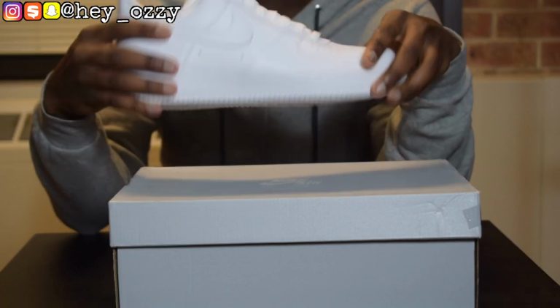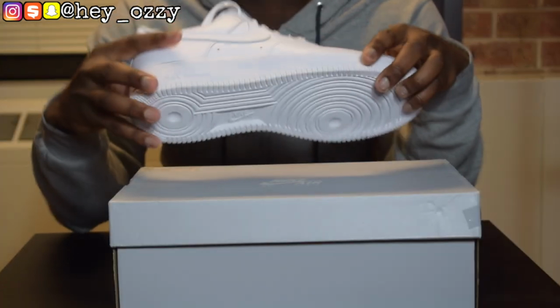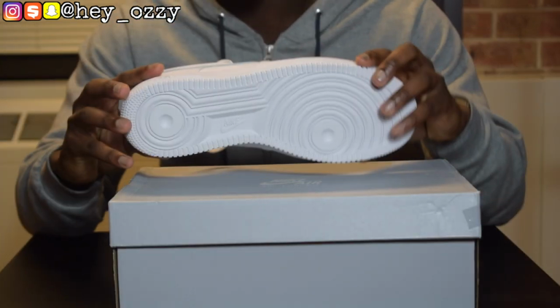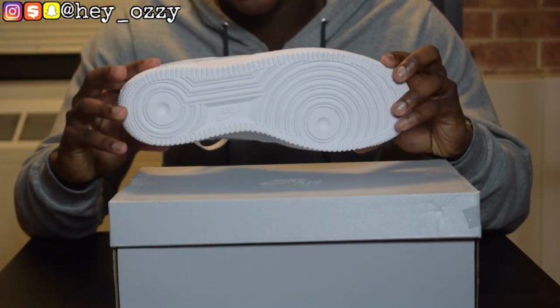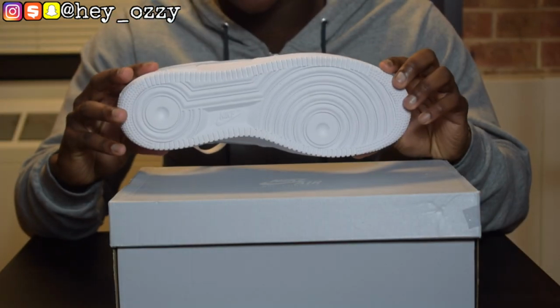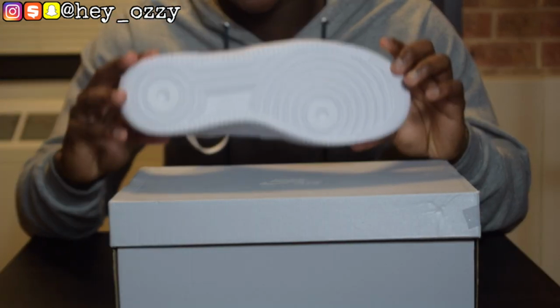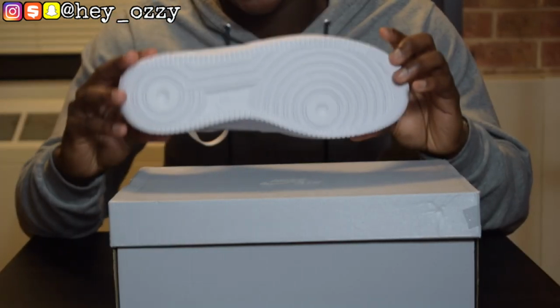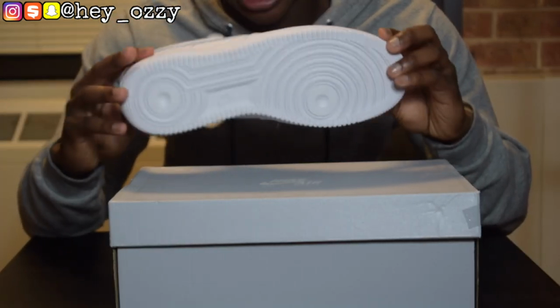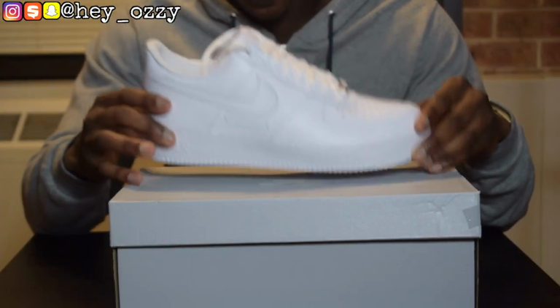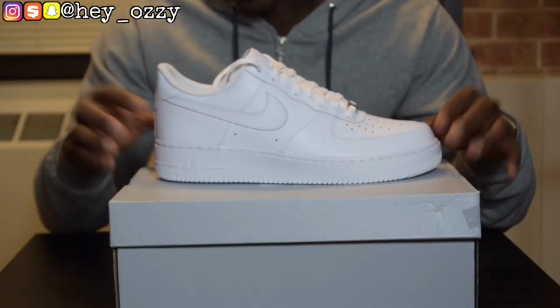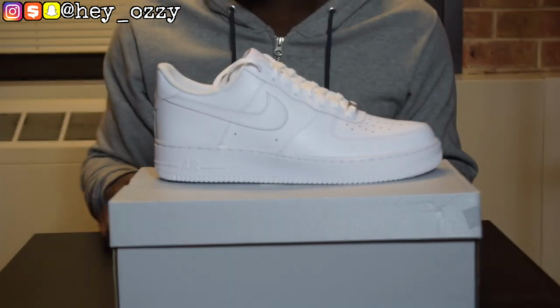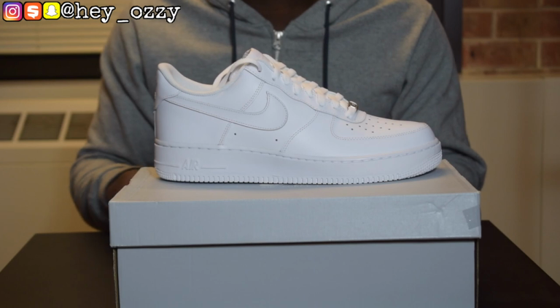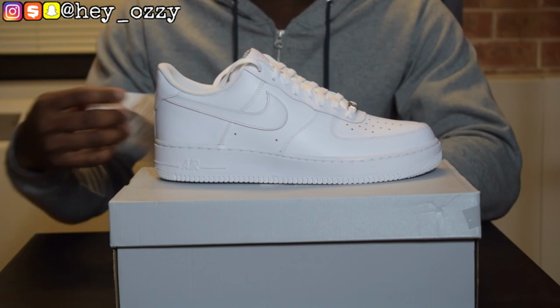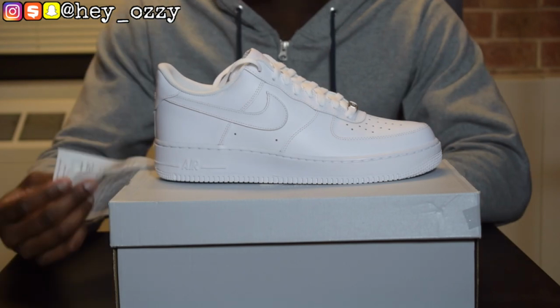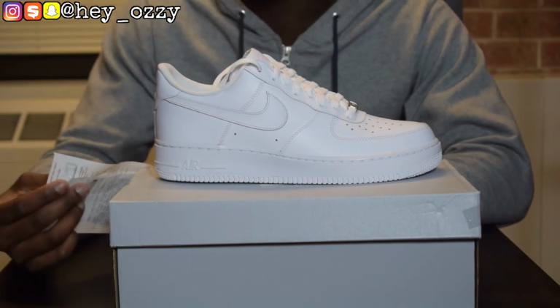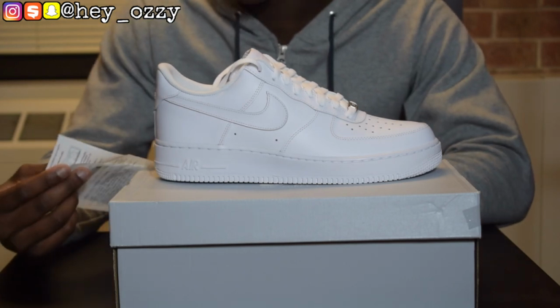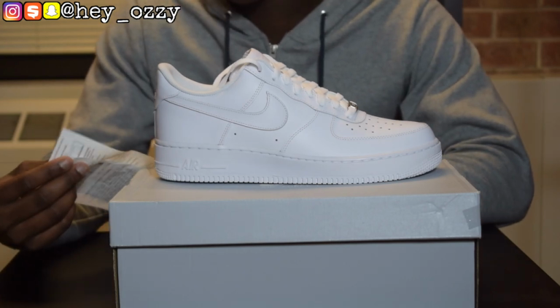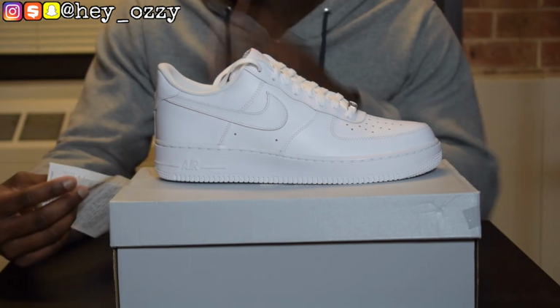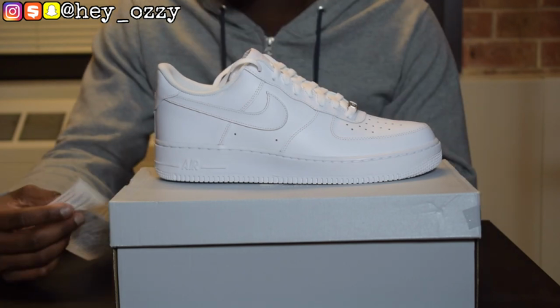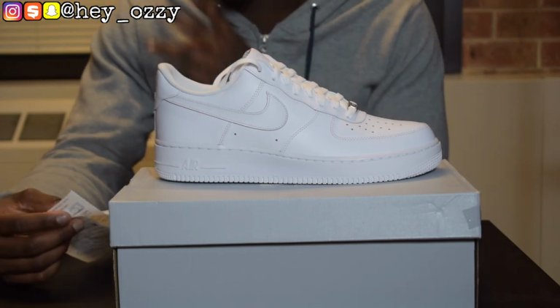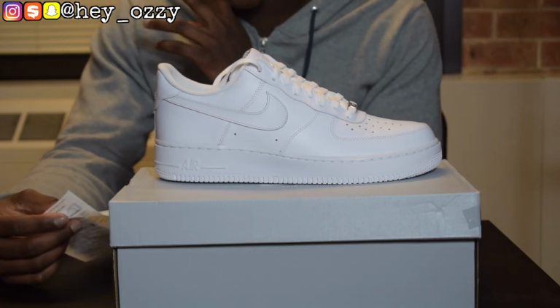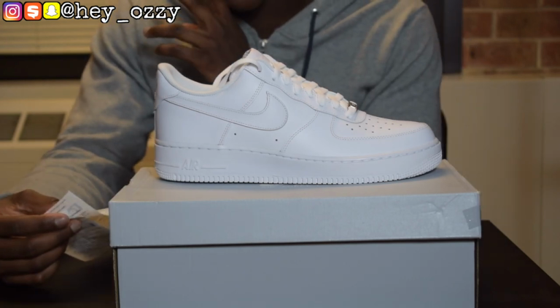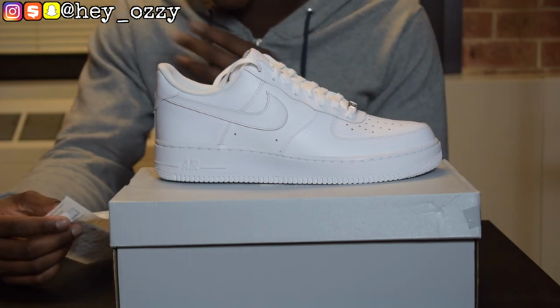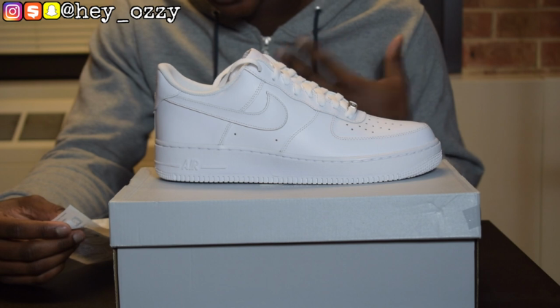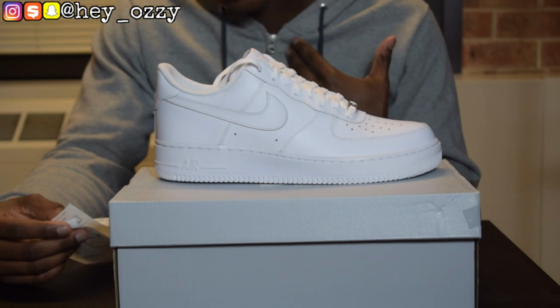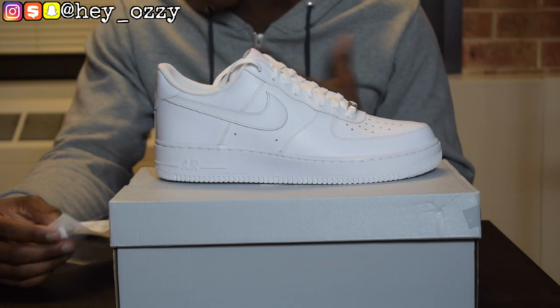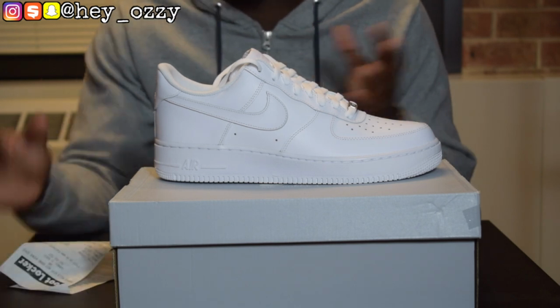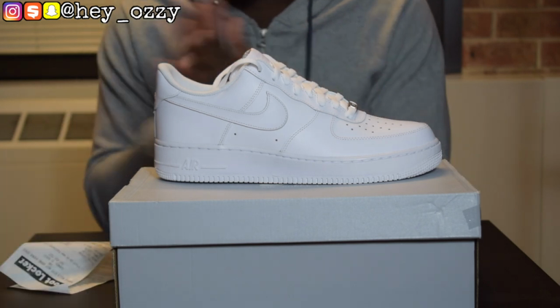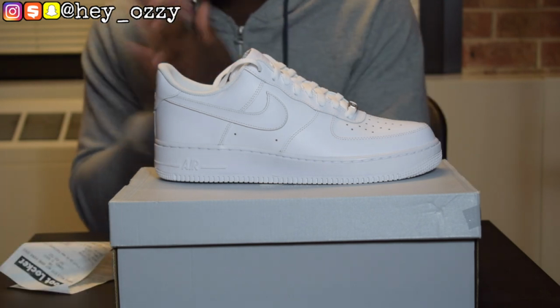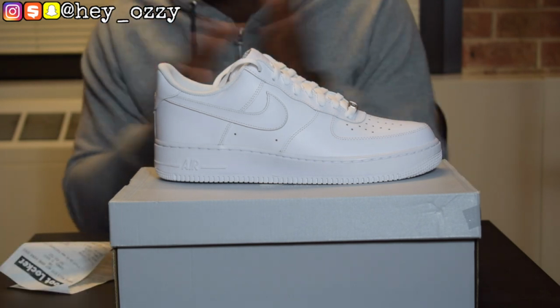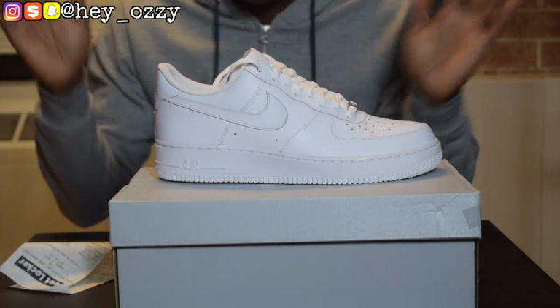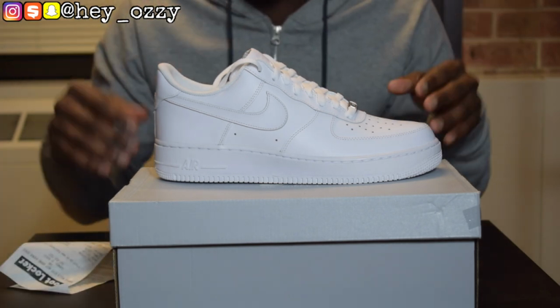This shoe originally came out in 1982 and it is a classic. The retail for these shoes is $90. But you know me, I got that military discount plus the employee discount, so it was less than $80 for me. Yeah, I'm hyped.